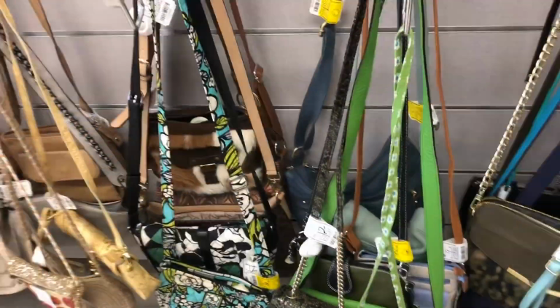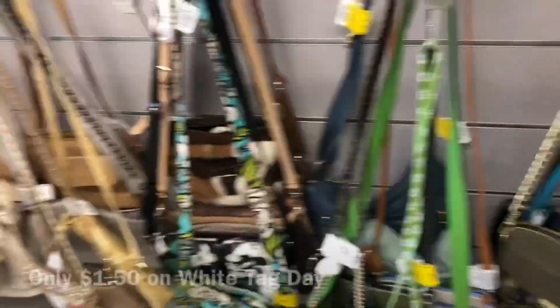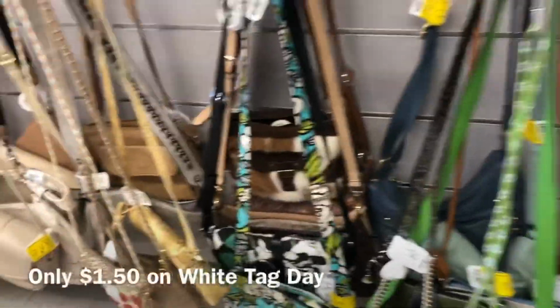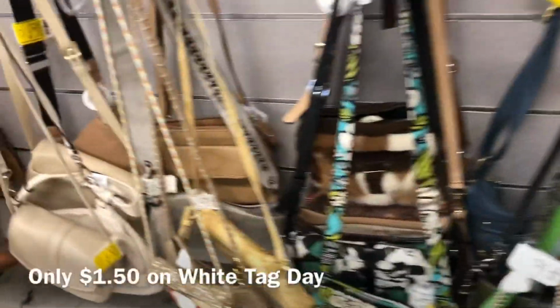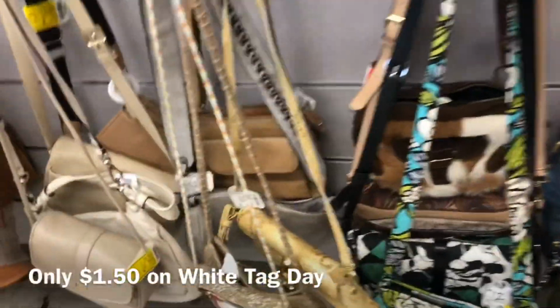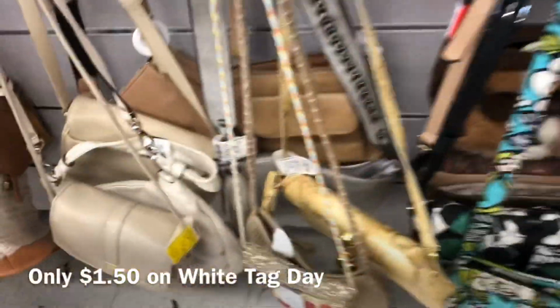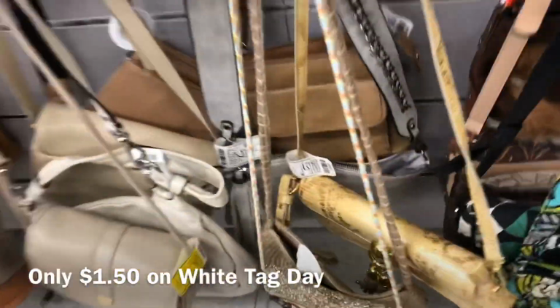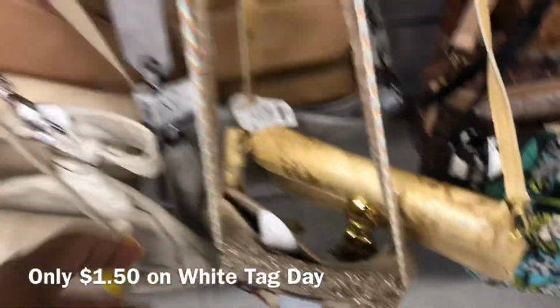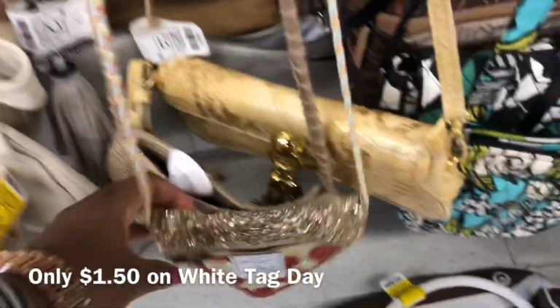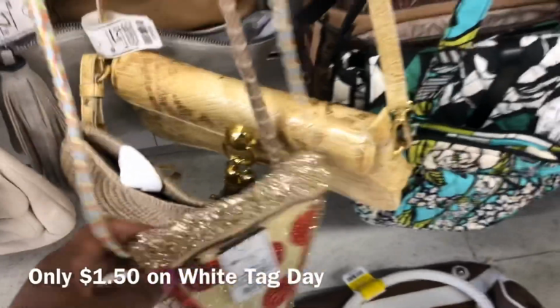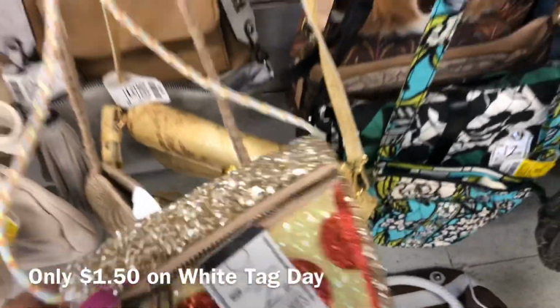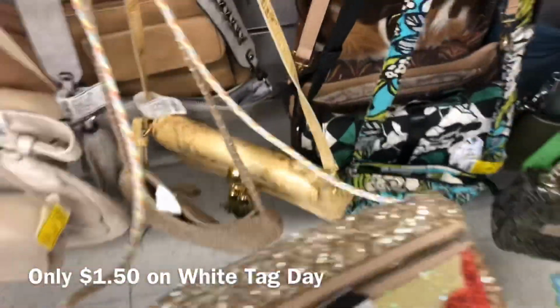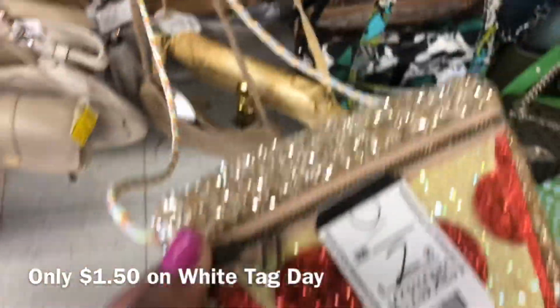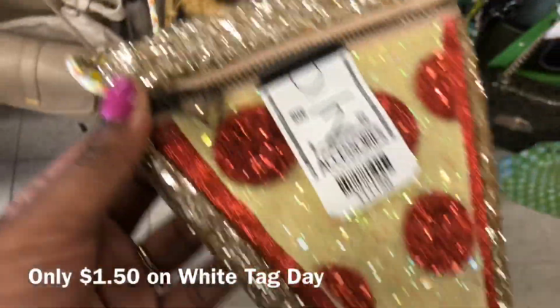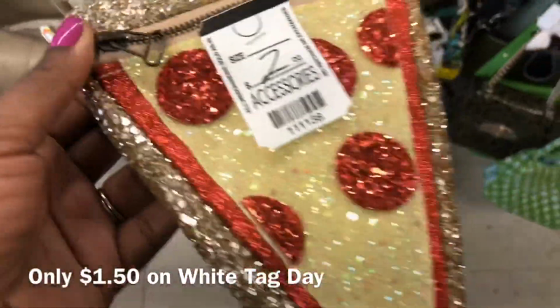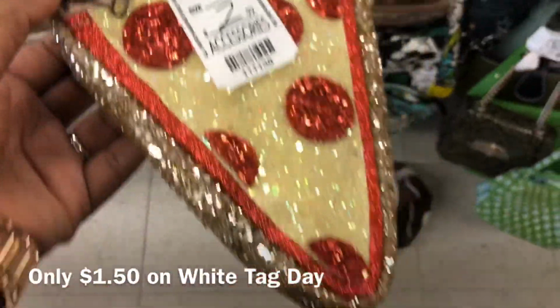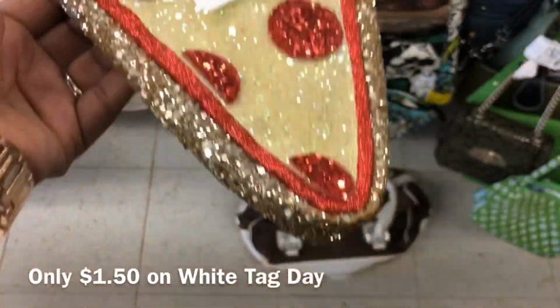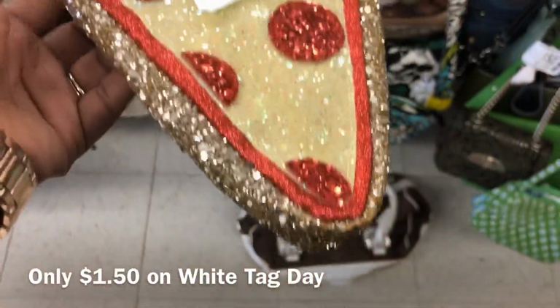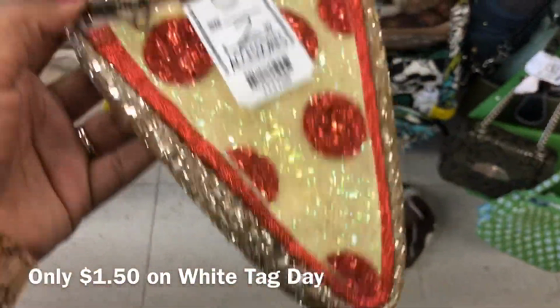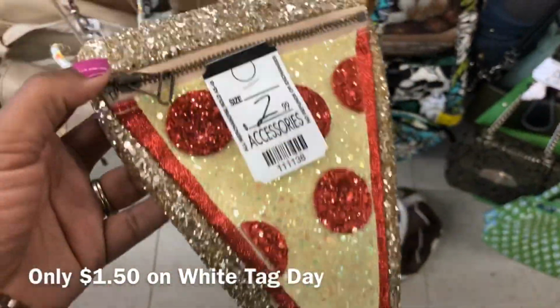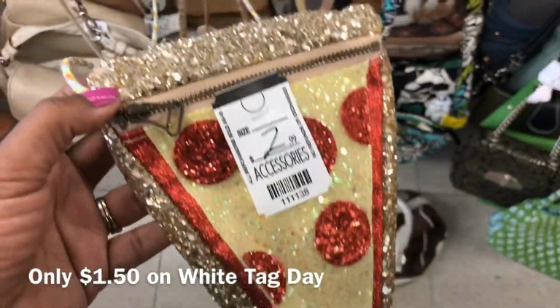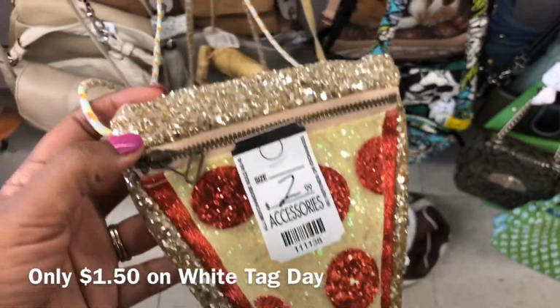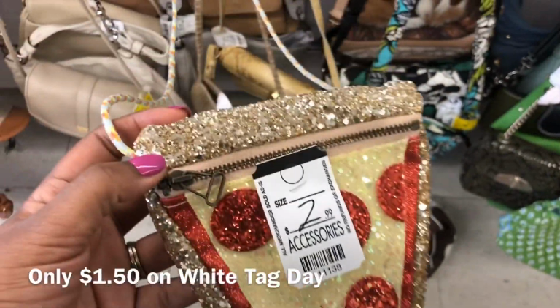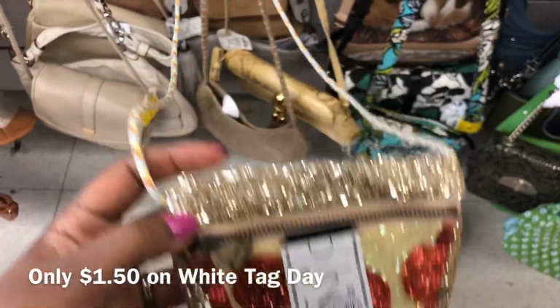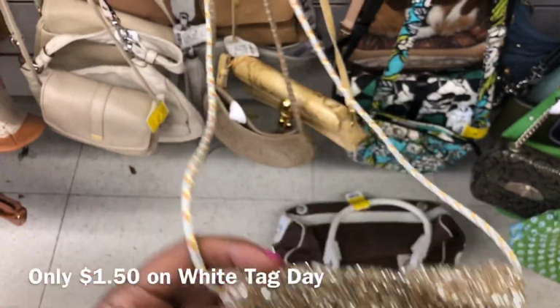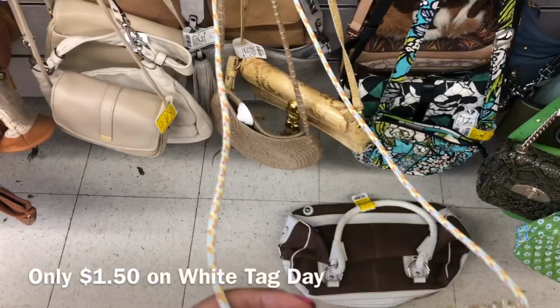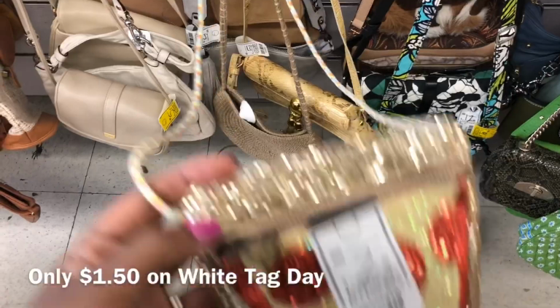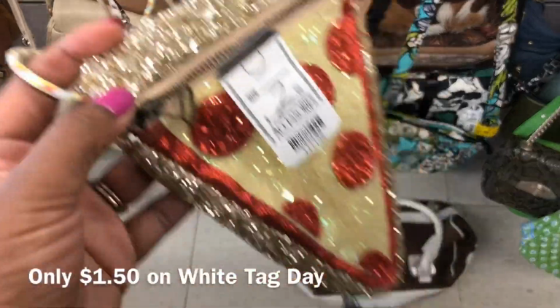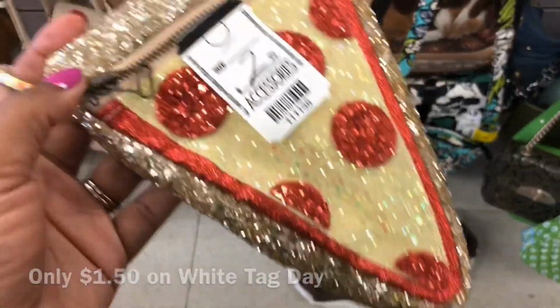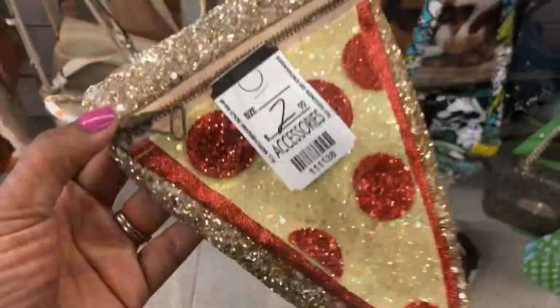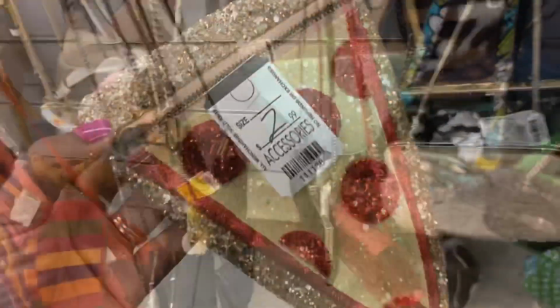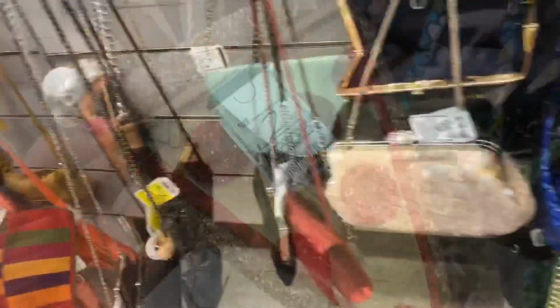Look at this cute little statement pizza purse — it's glittery, it's cute, and it'll only be a dollar fifty on white tag day.